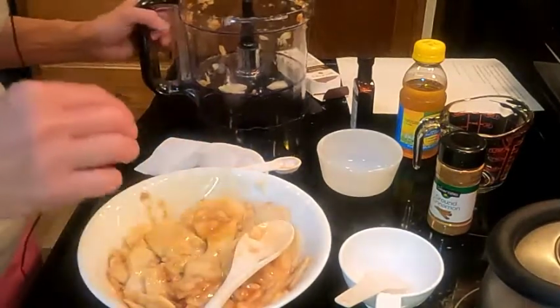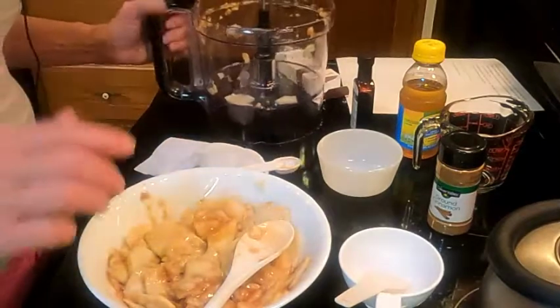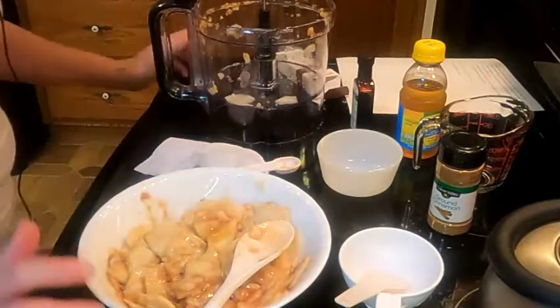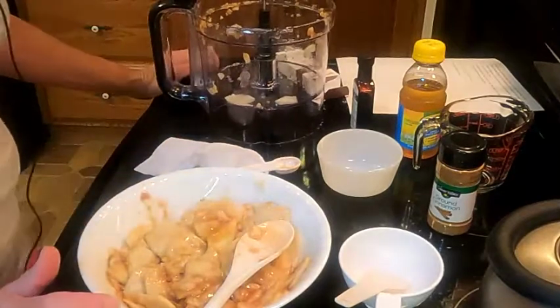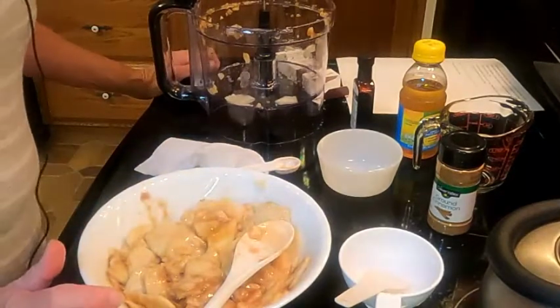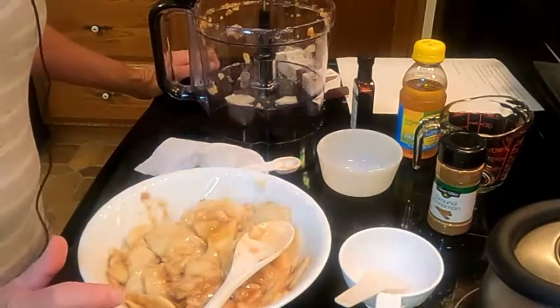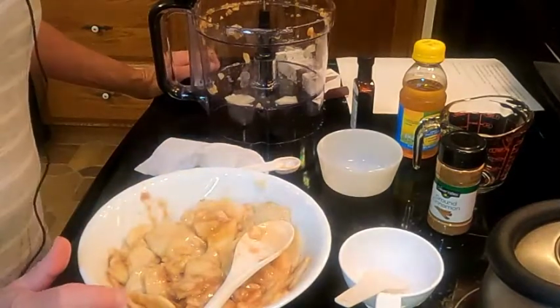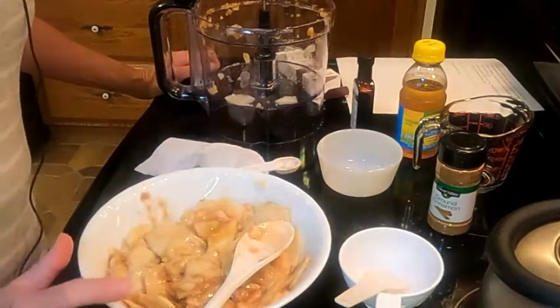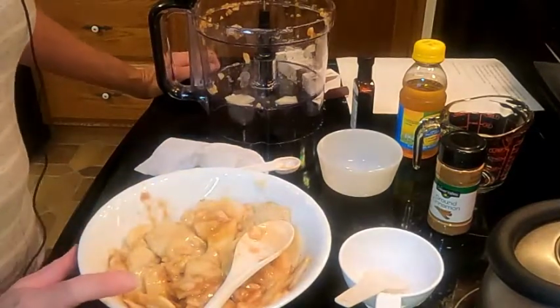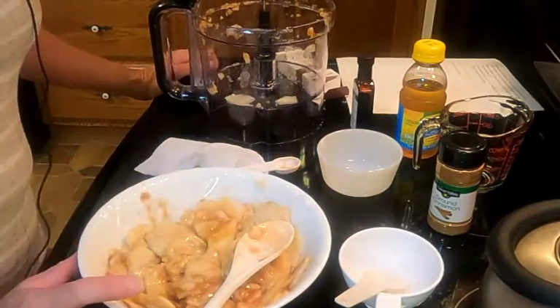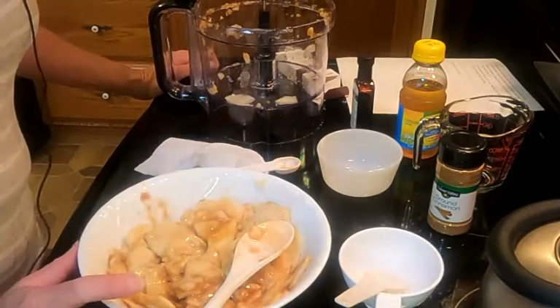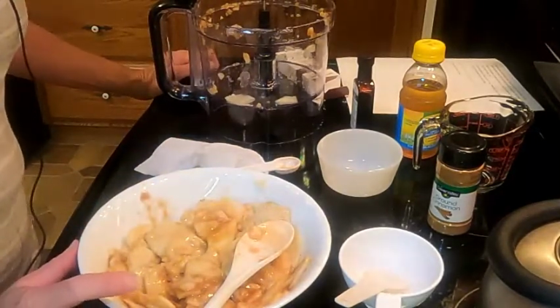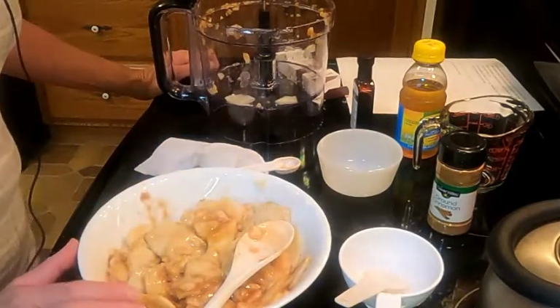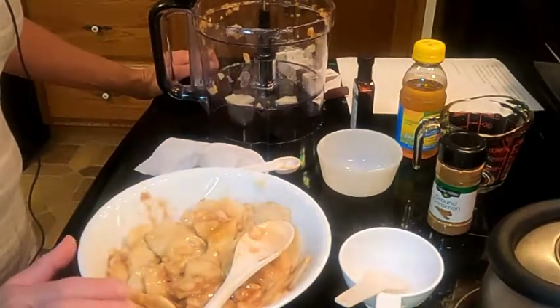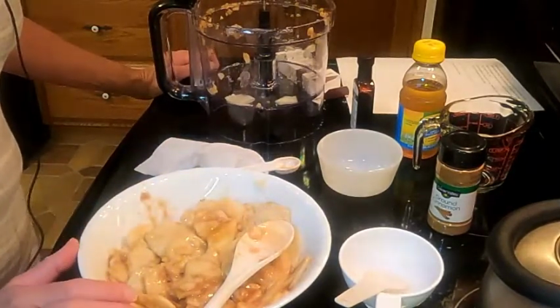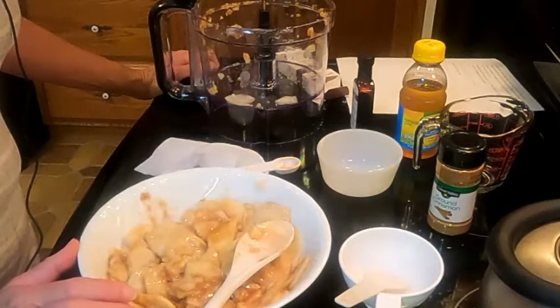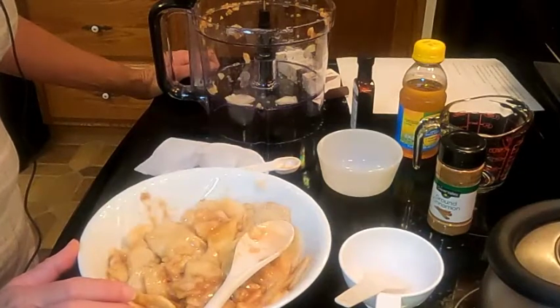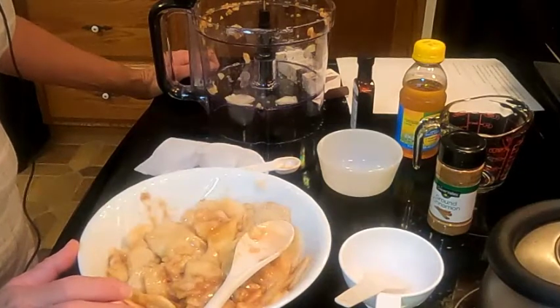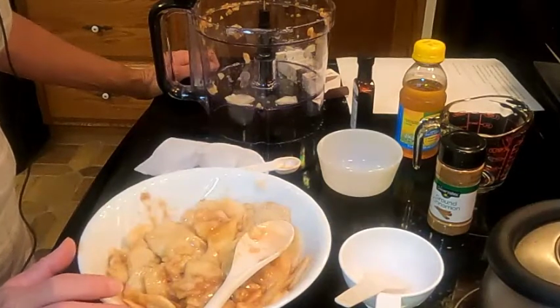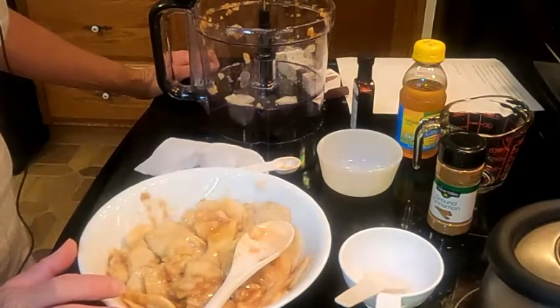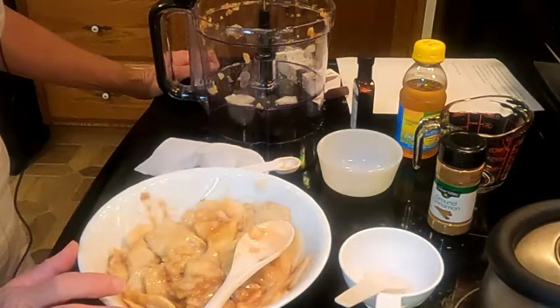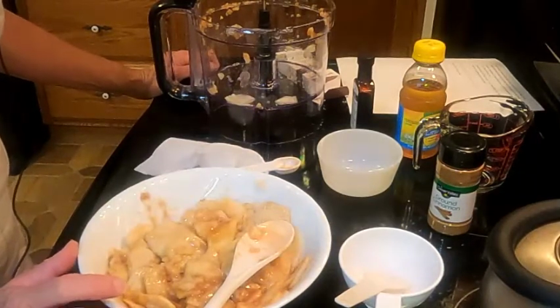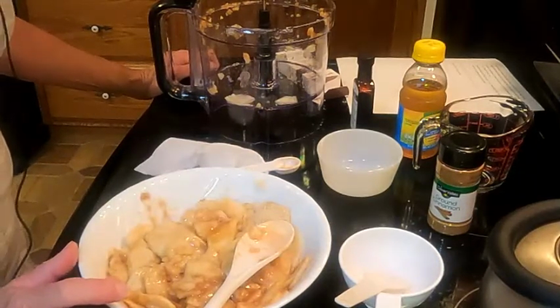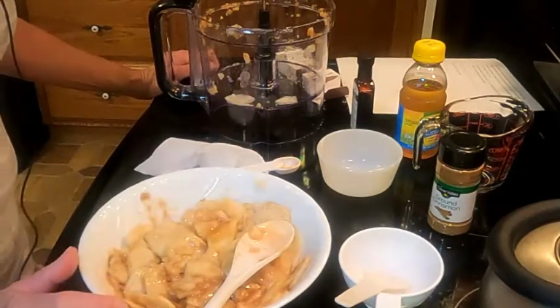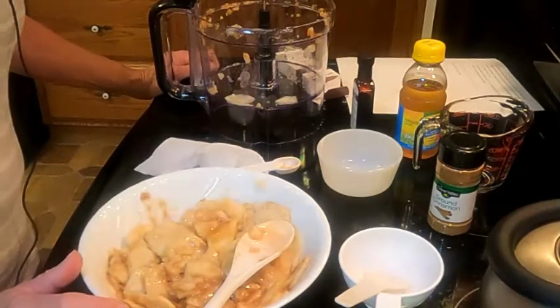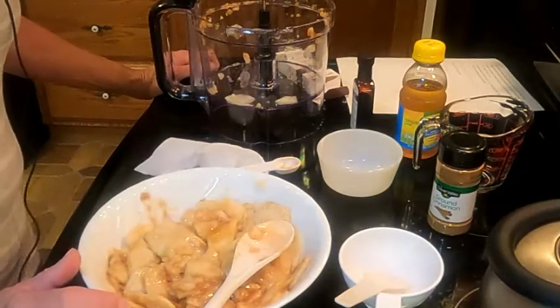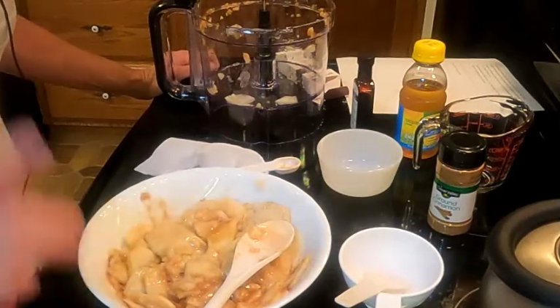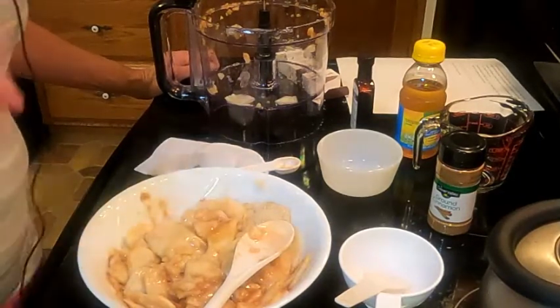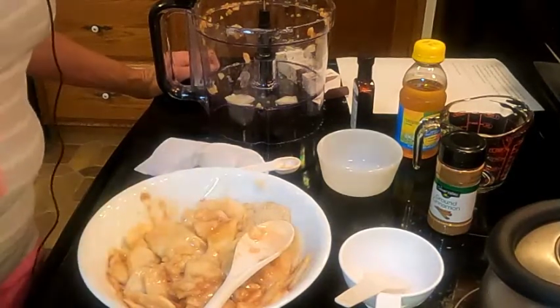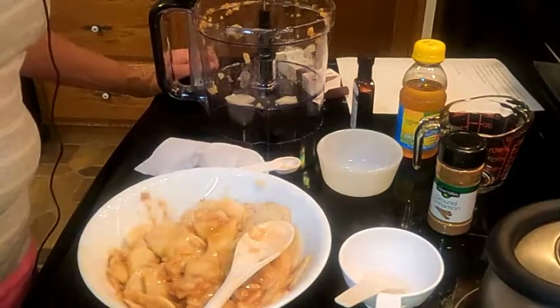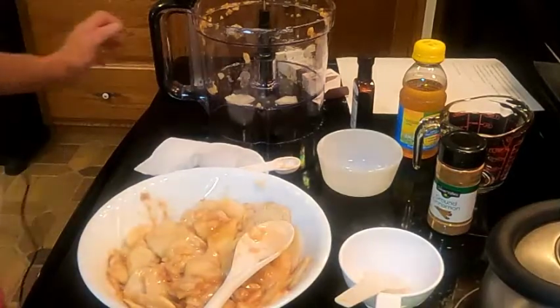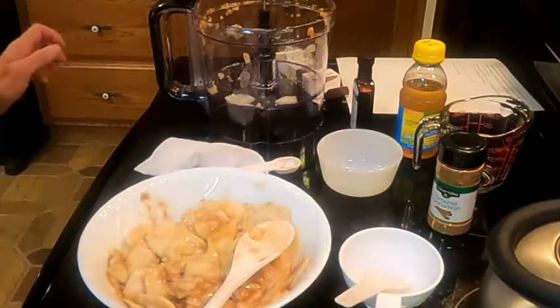This can be frozen for up to a year. It's best to use it within six months, but it can be frozen for up to a year. I'll show you how we freeze it in just a second.